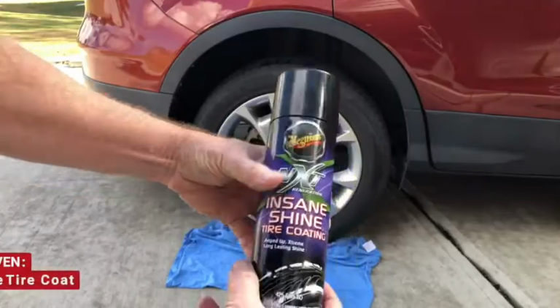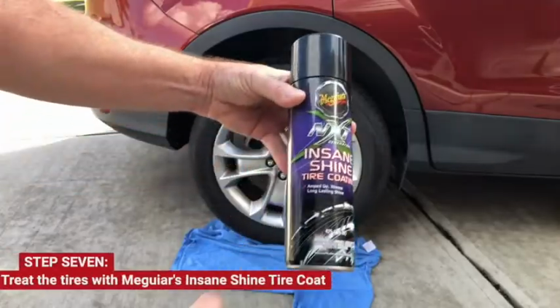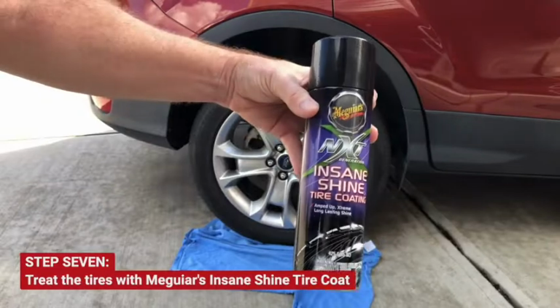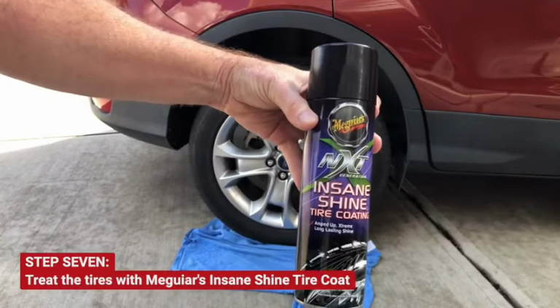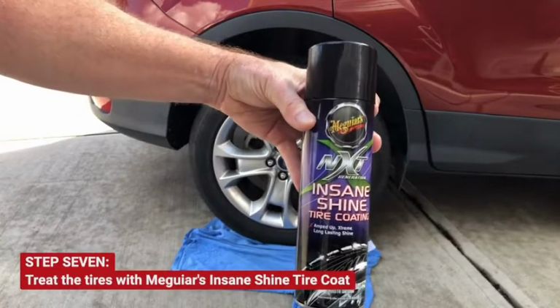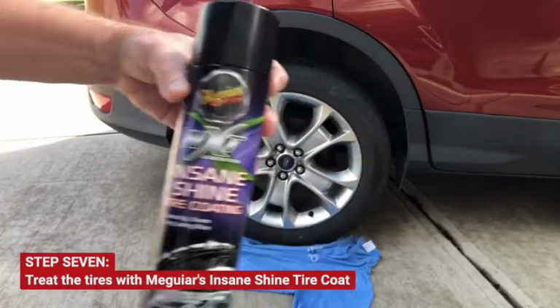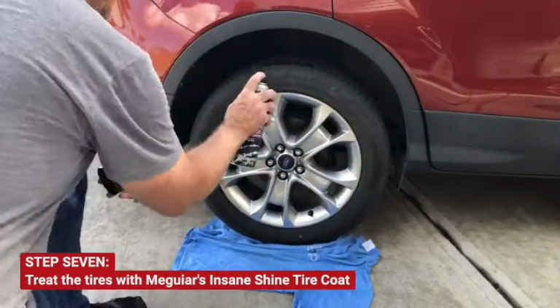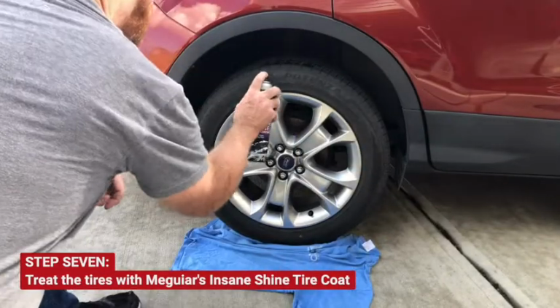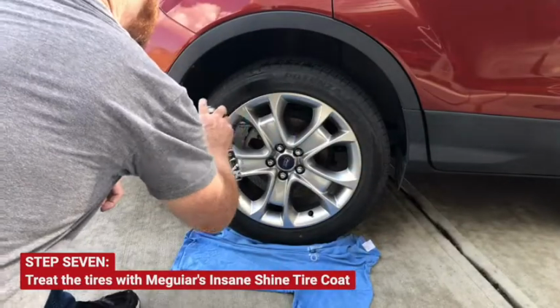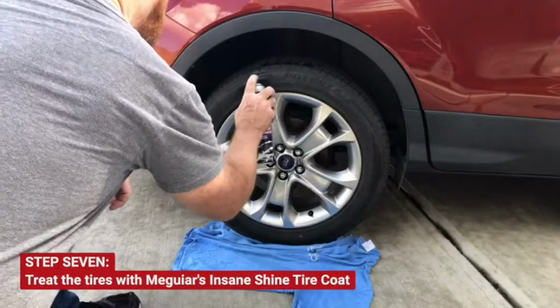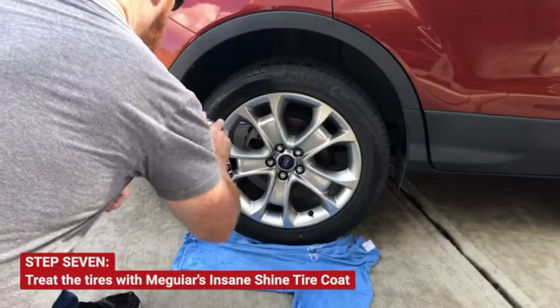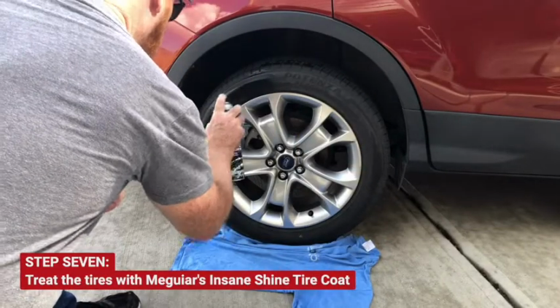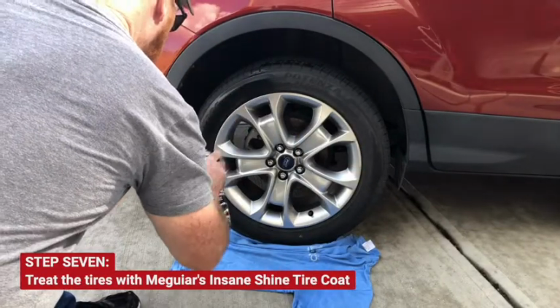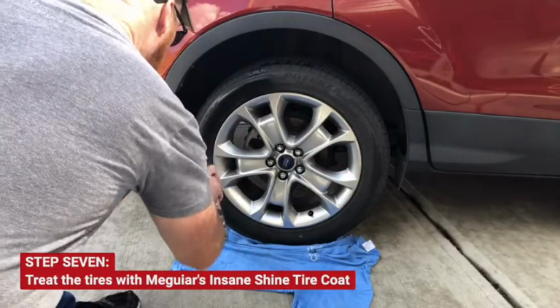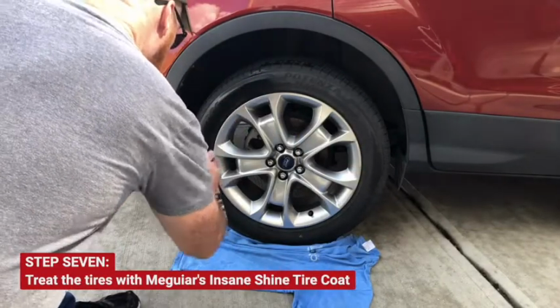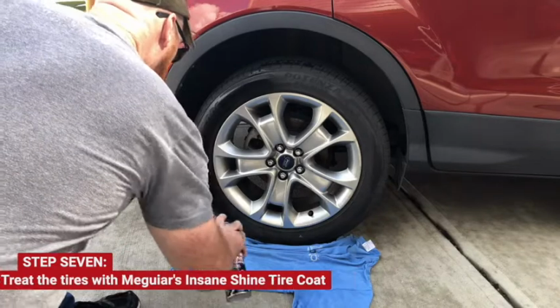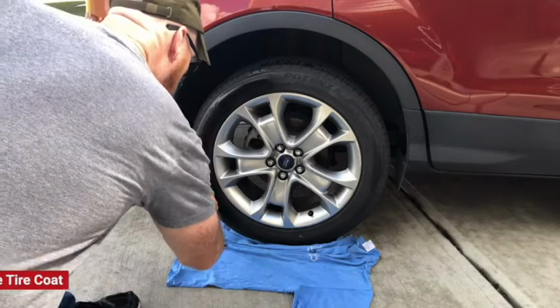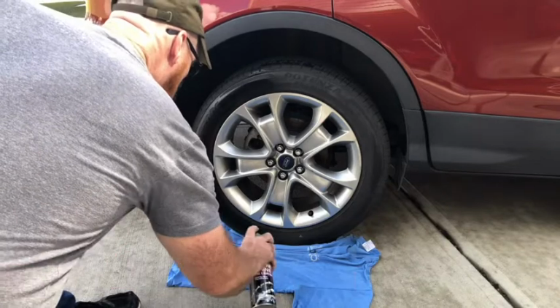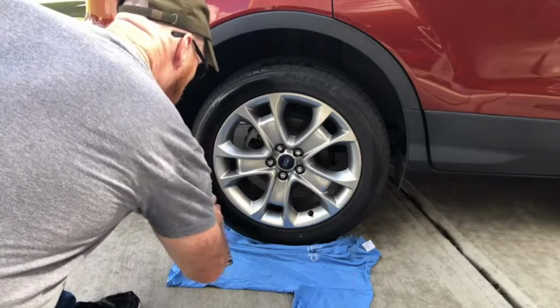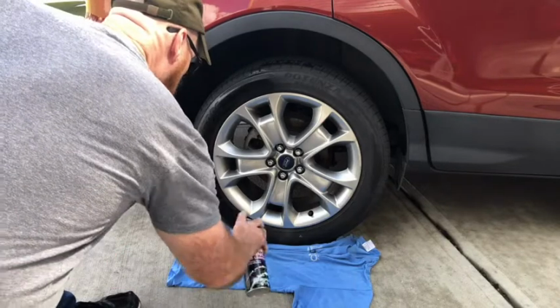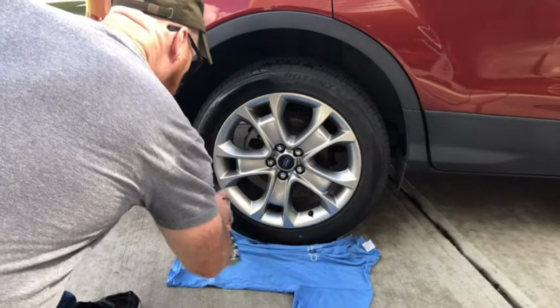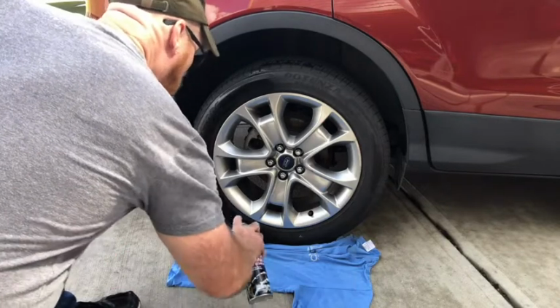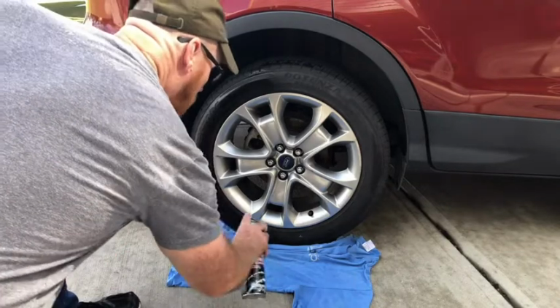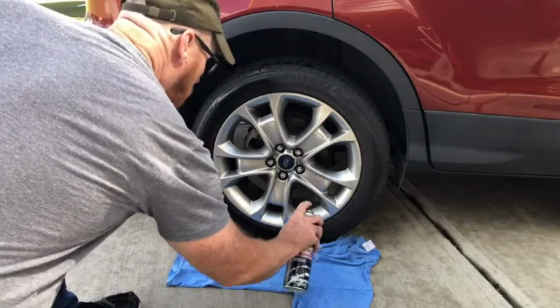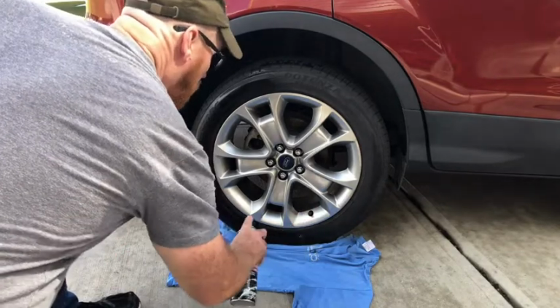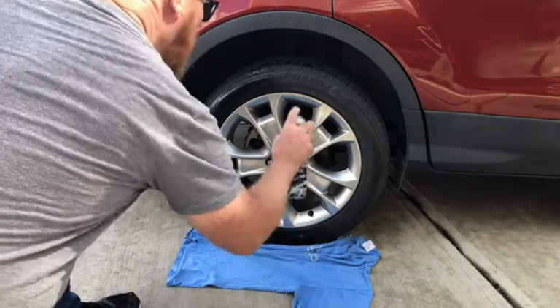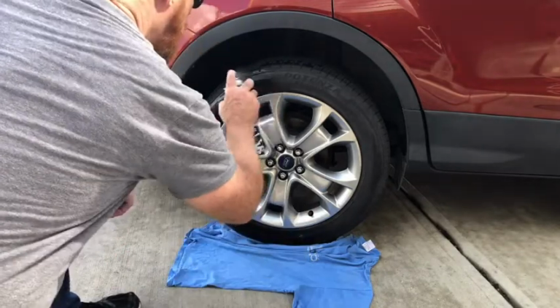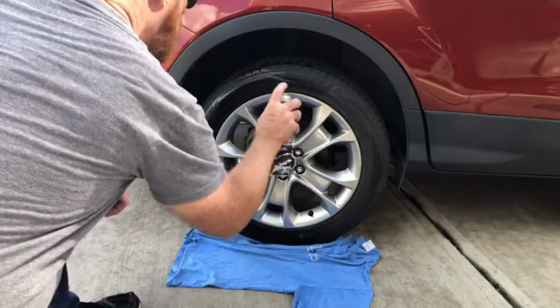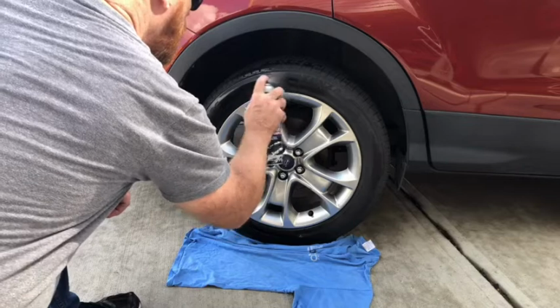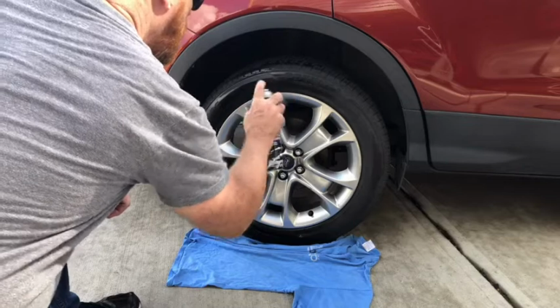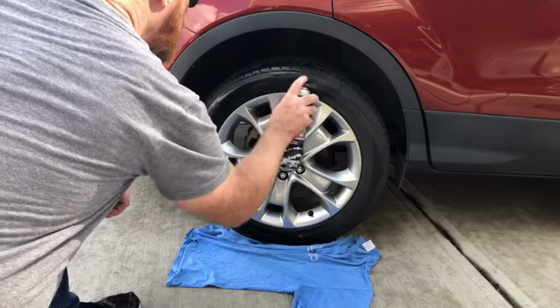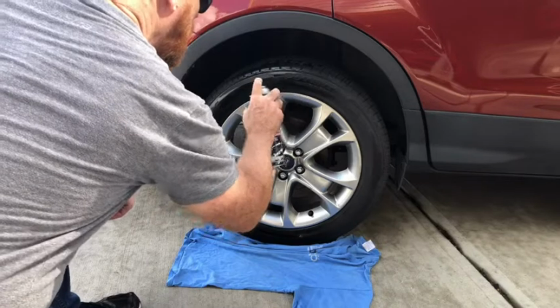Finally, treat the tires with a layer of Meguiar's Insane Shine Tire Coat. You'll want to put down a towel or an old t-shirt, as this will stay in your driveway.